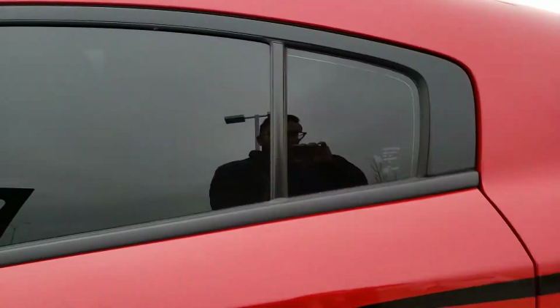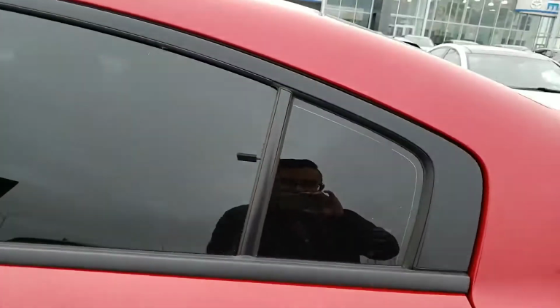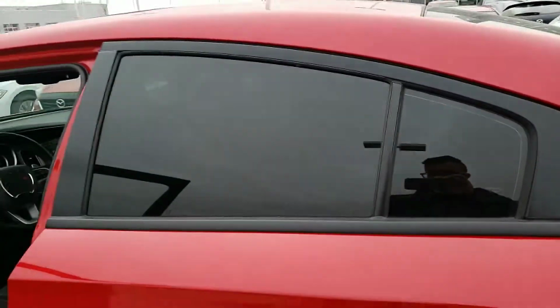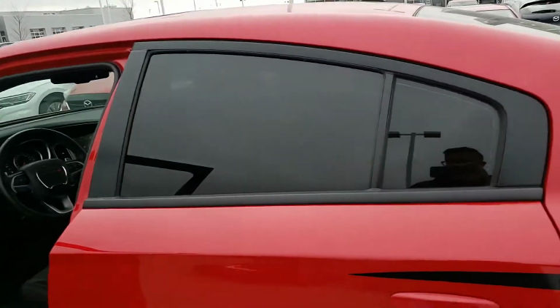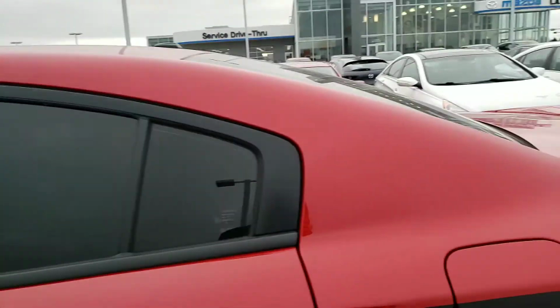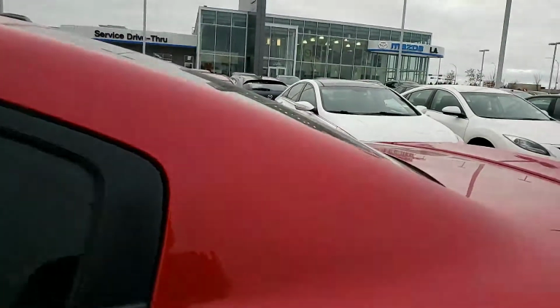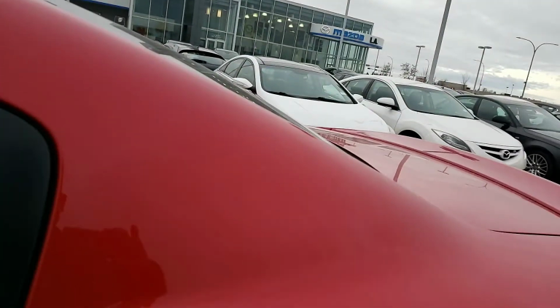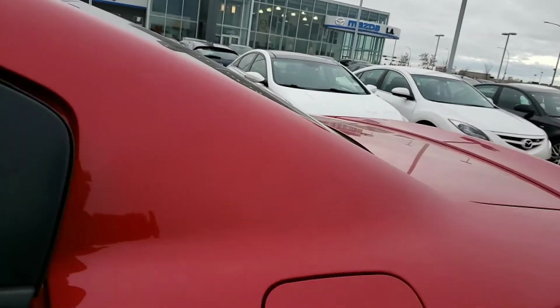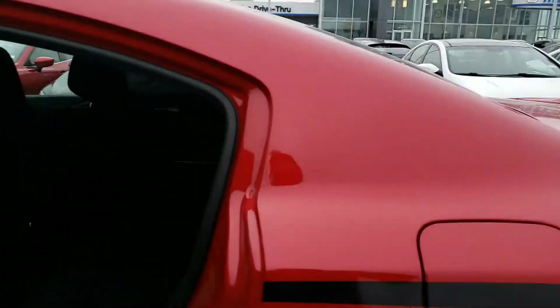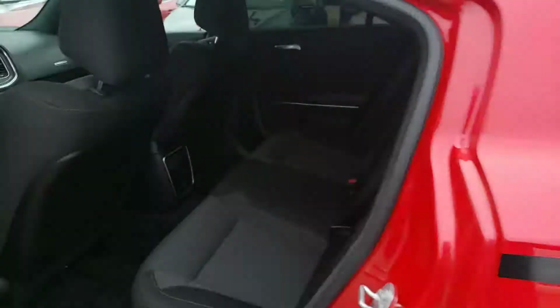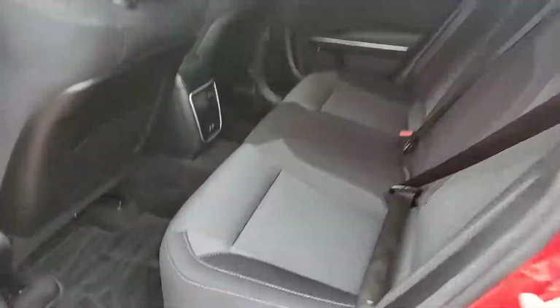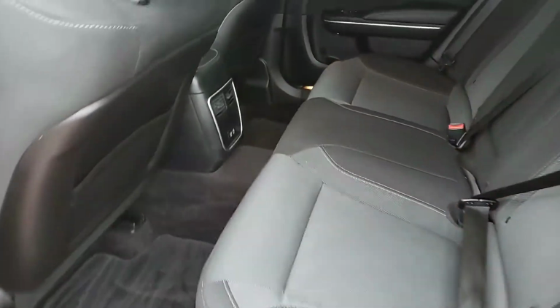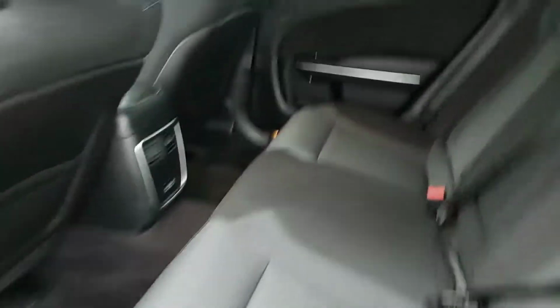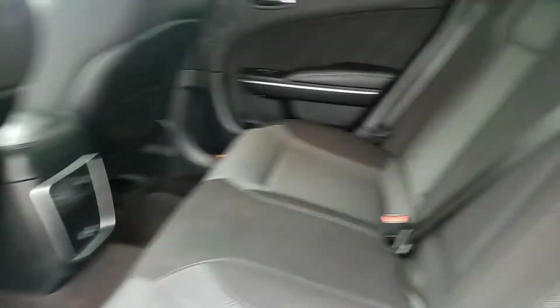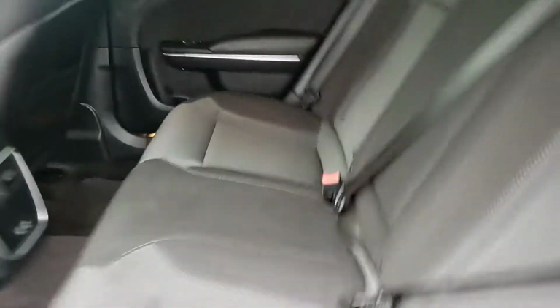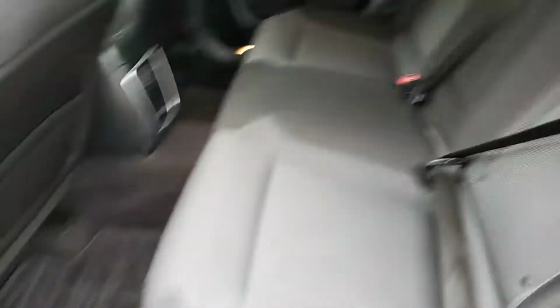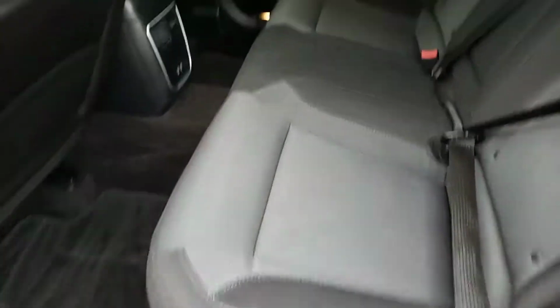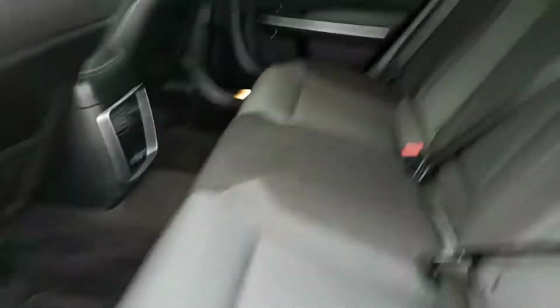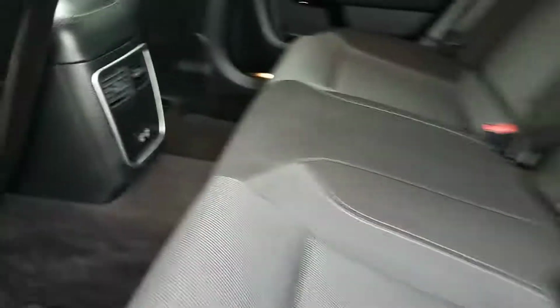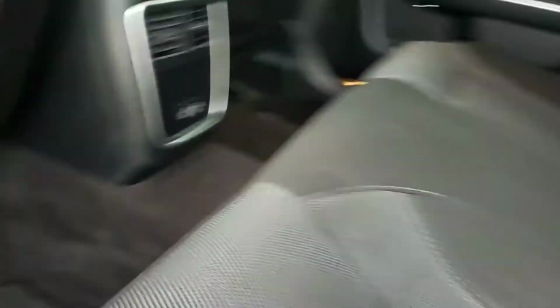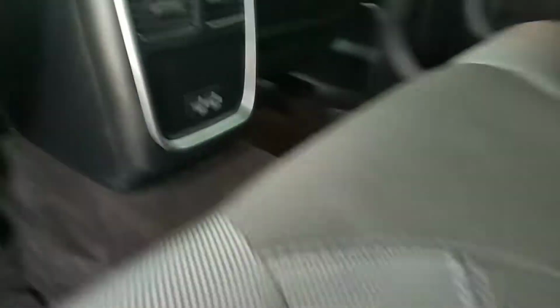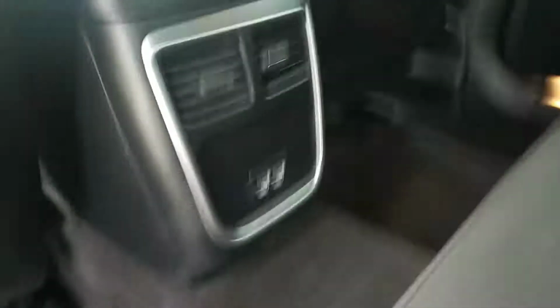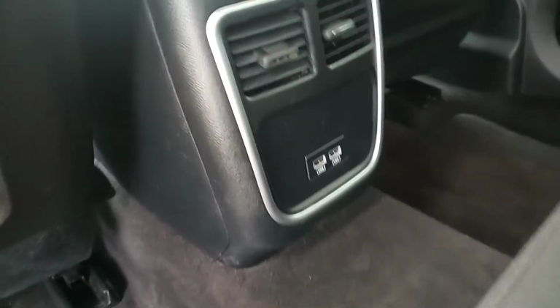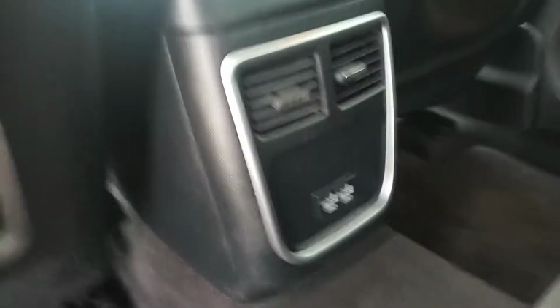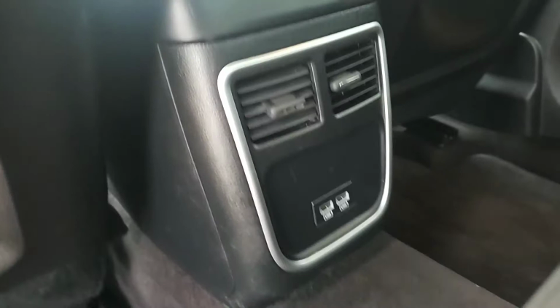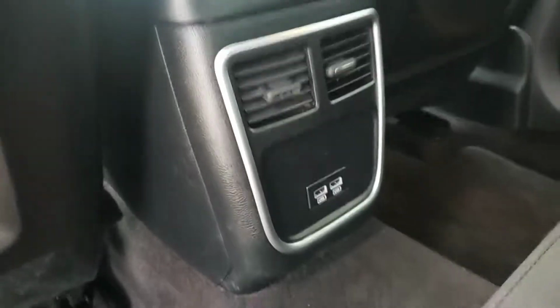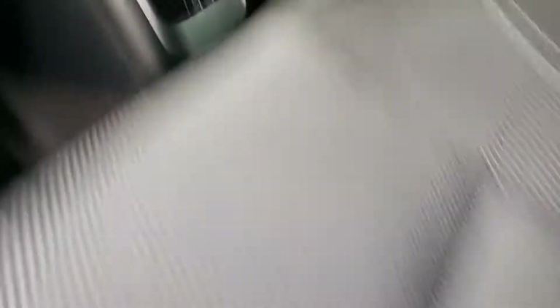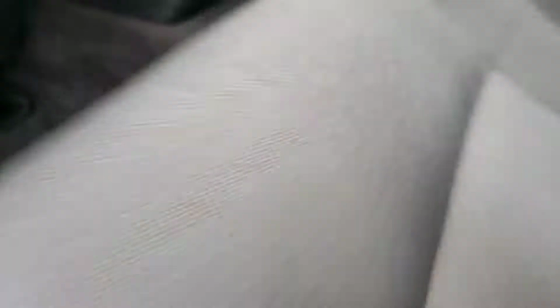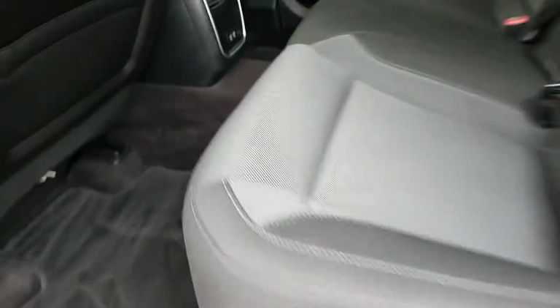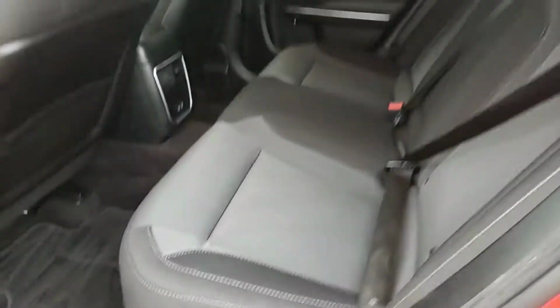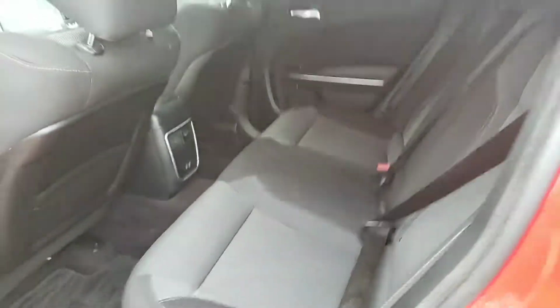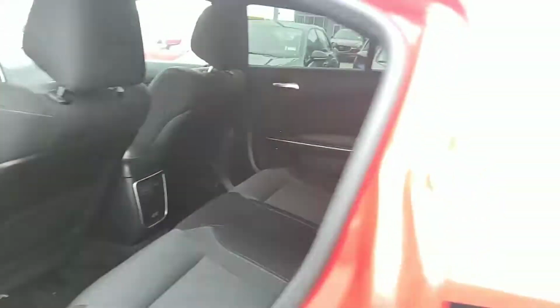You get tinted back windows for privacy. Taking a look inside, you actually get a ton of room back here too. You can go on a road trip in this thing if you wanted to. You actually get two separate USB ports for your passengers back here.